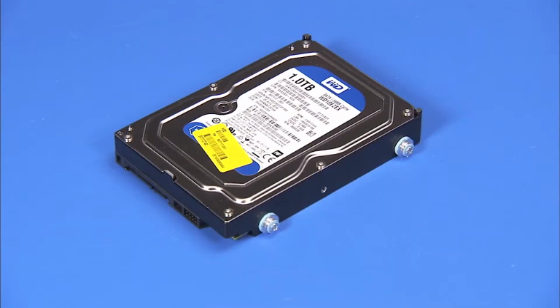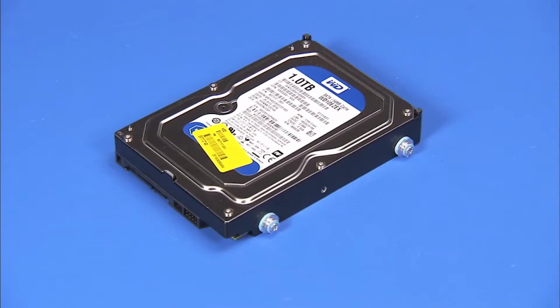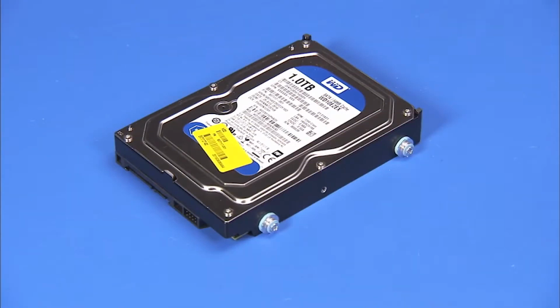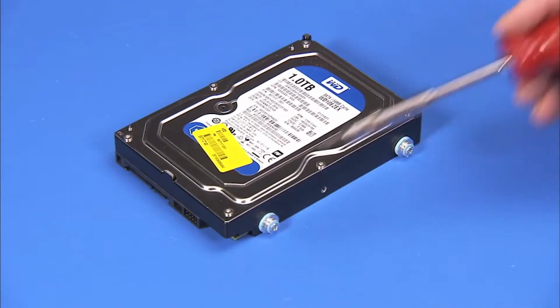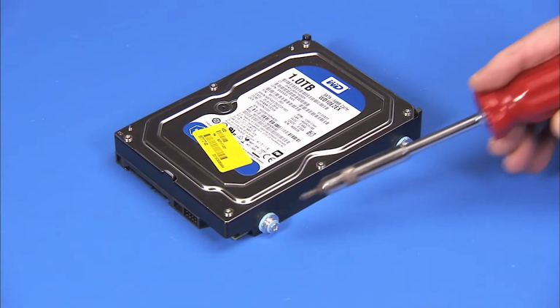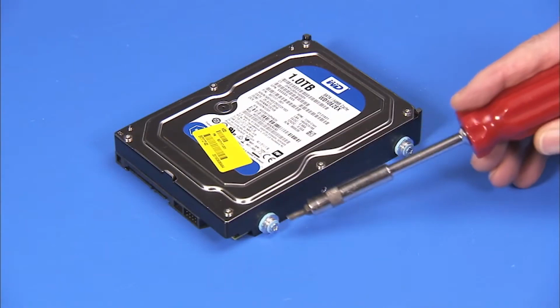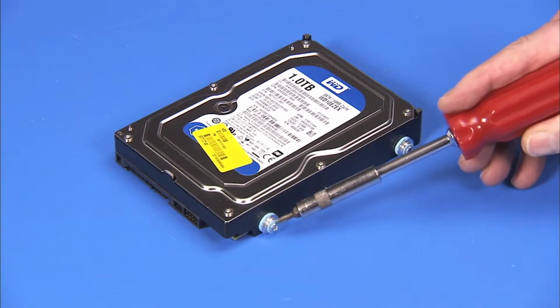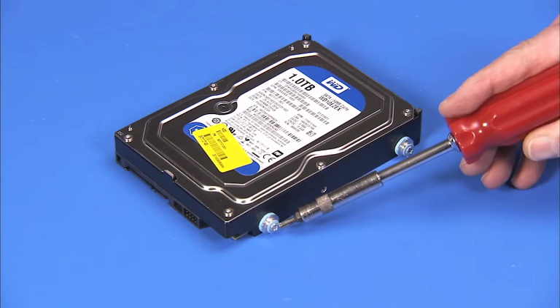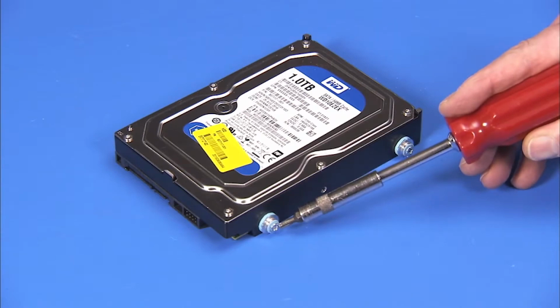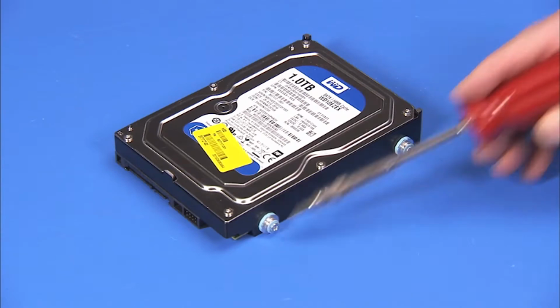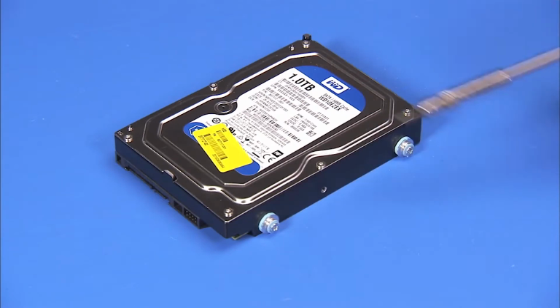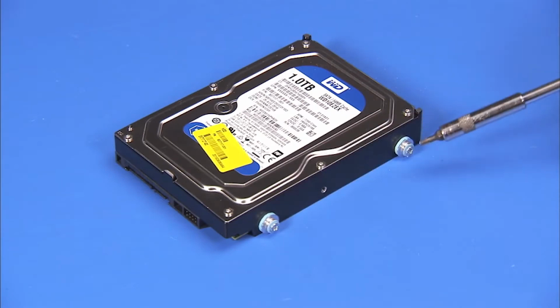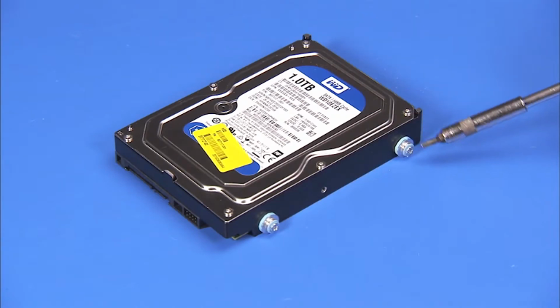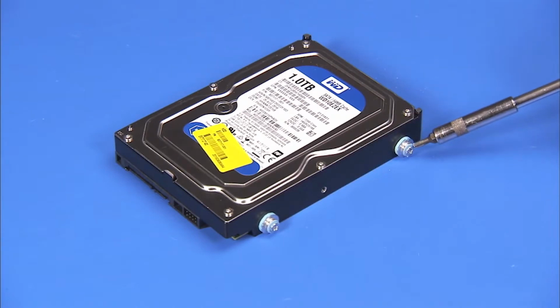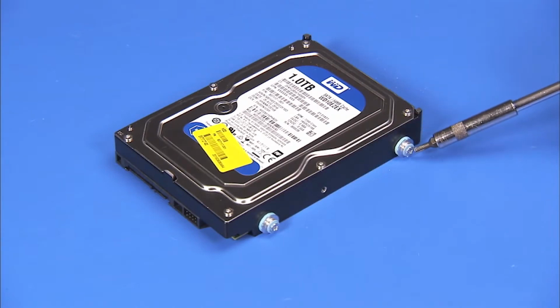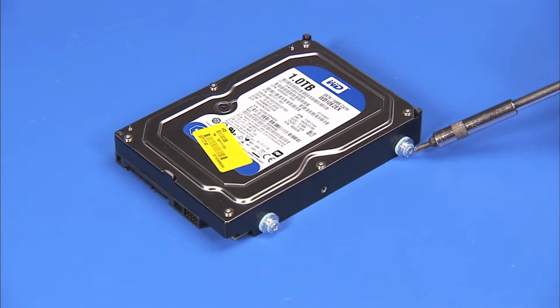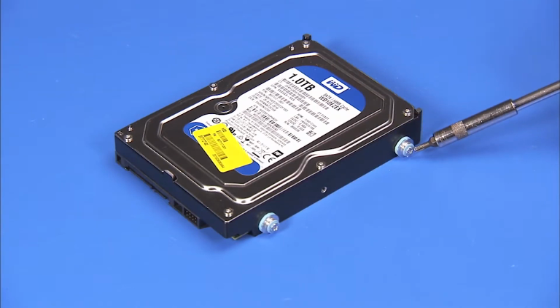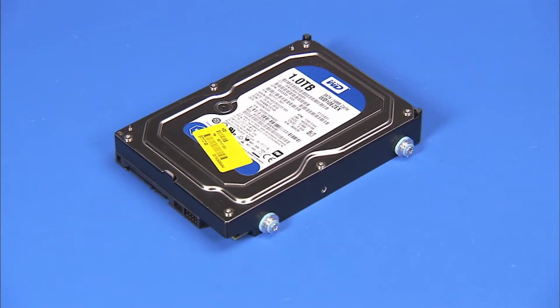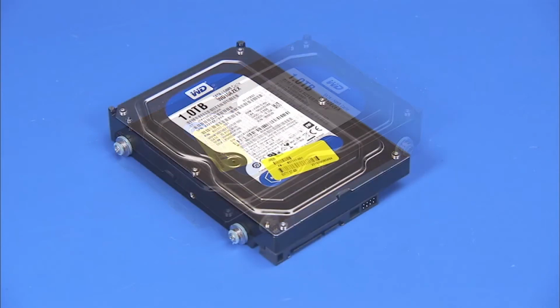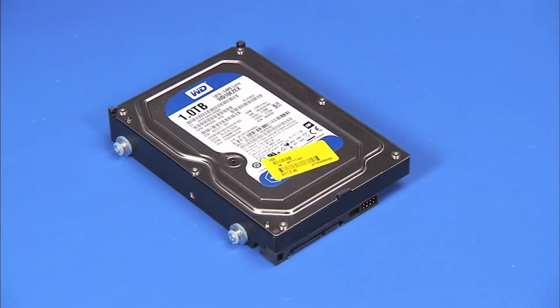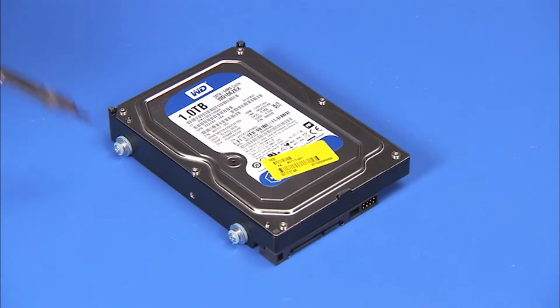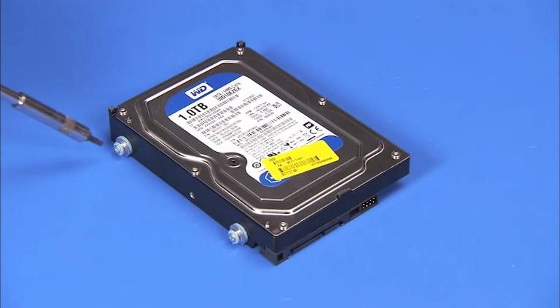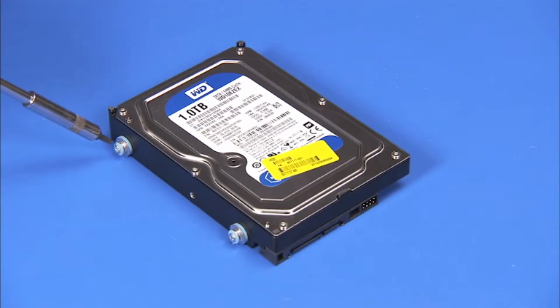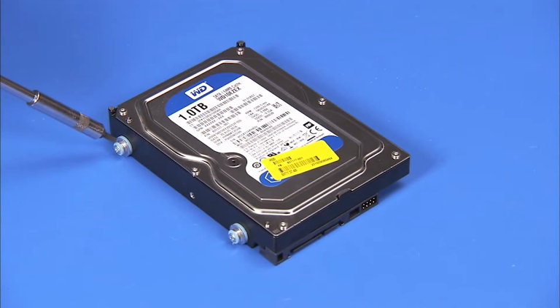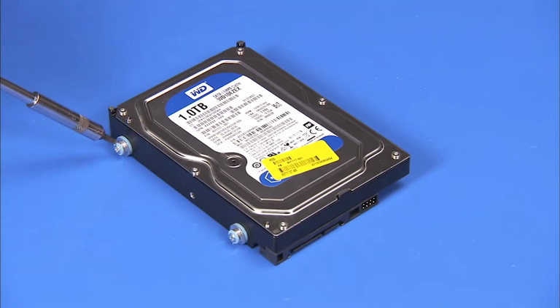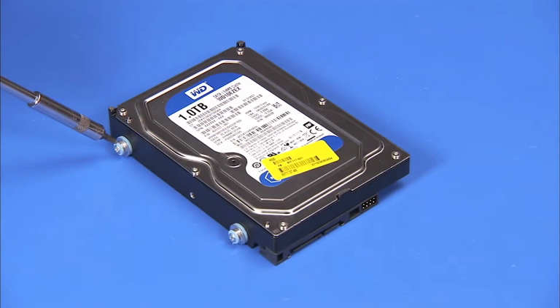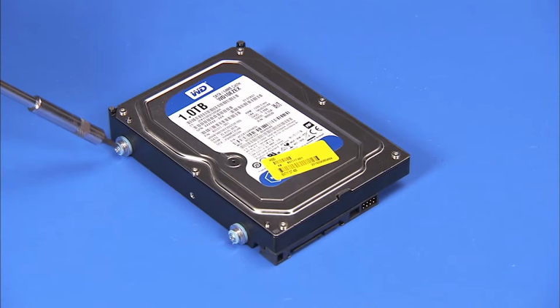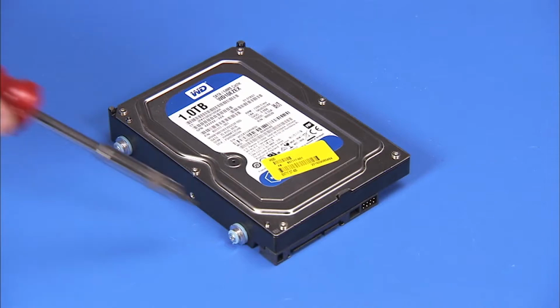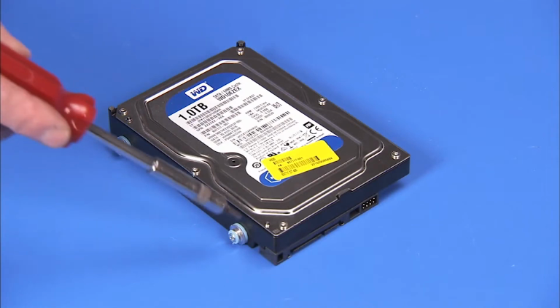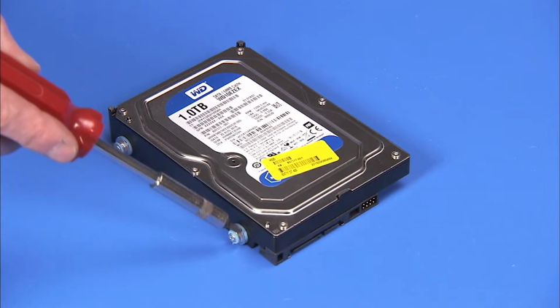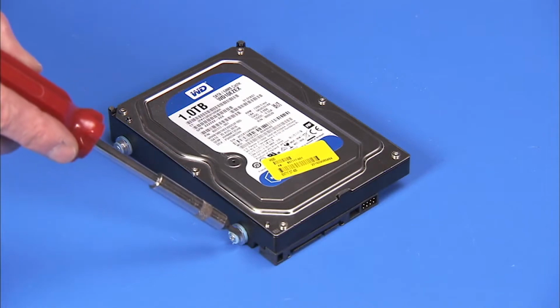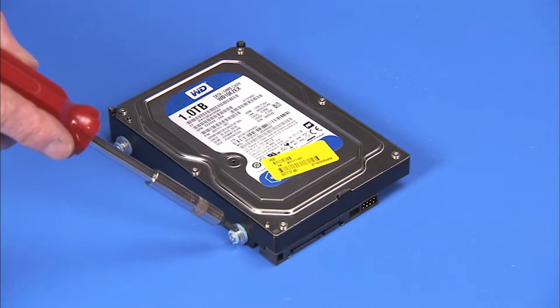If replacing the hard drive, detach the four Torx 15 shock-mounted screws on the sides of the hard drive and reserve them.